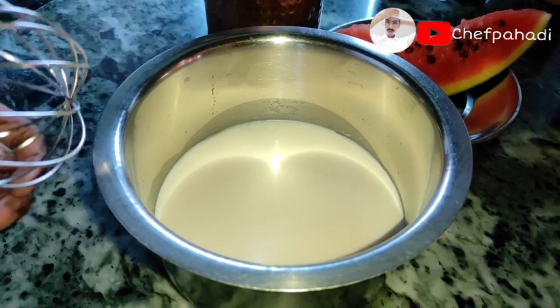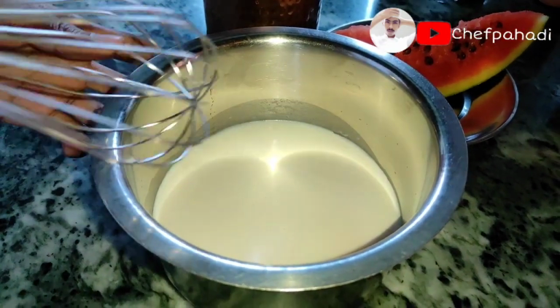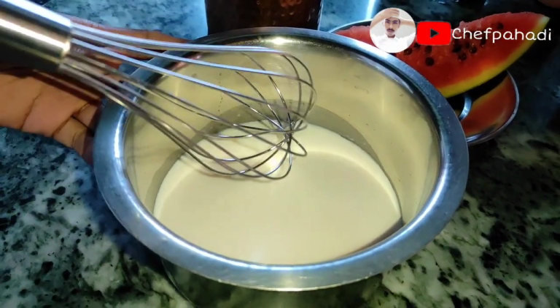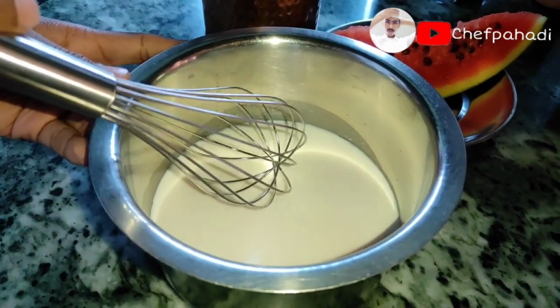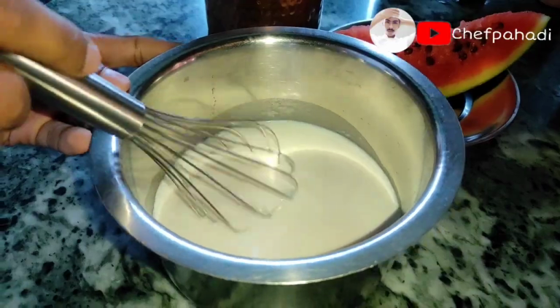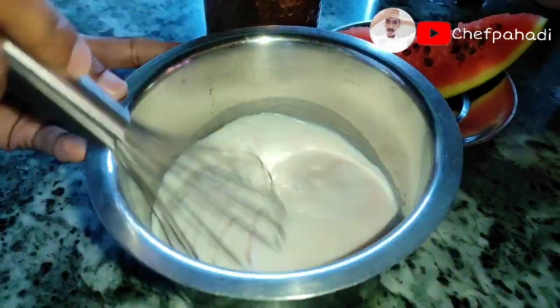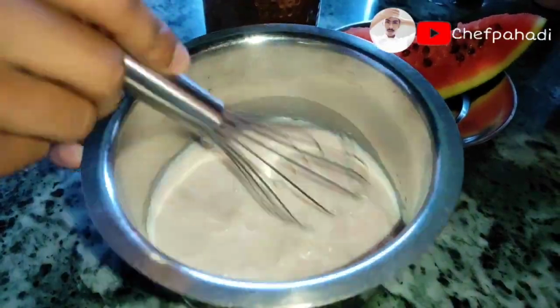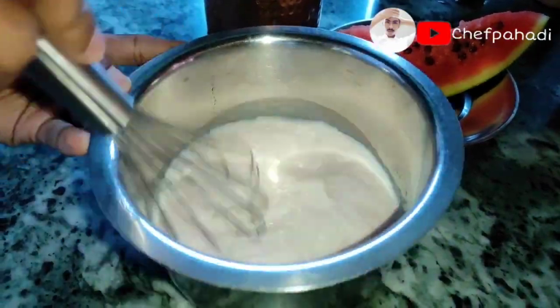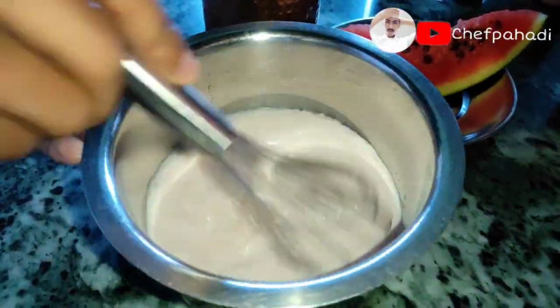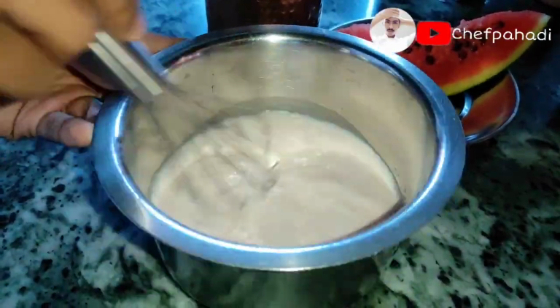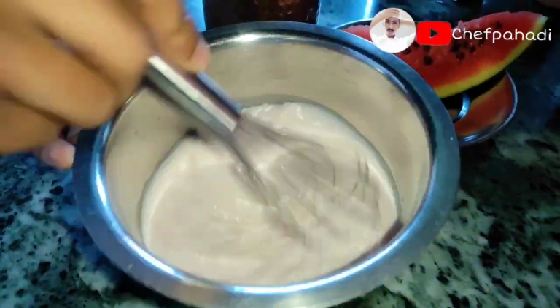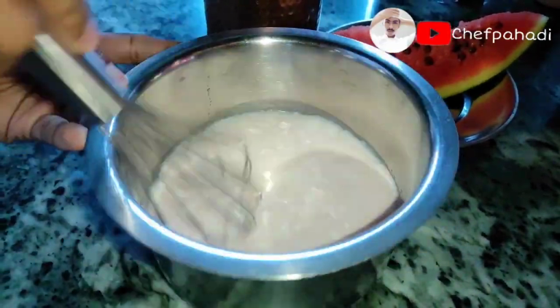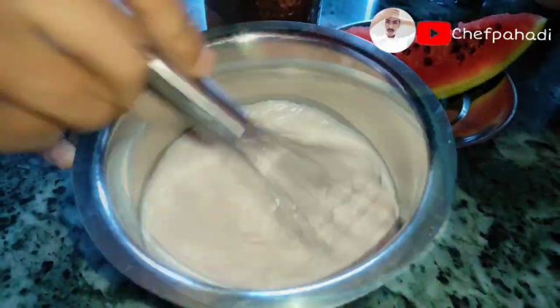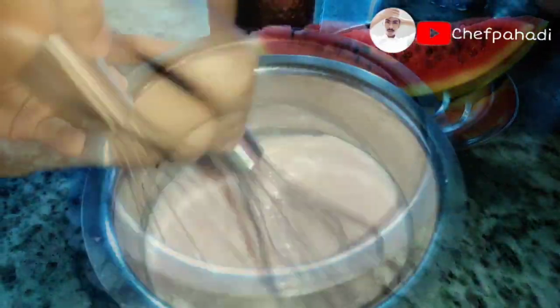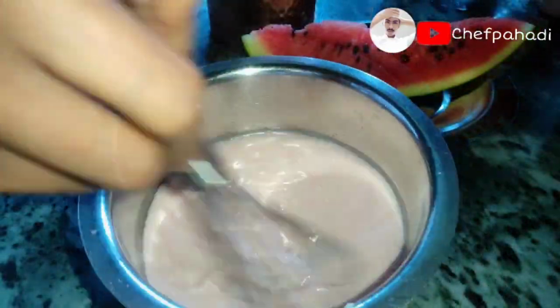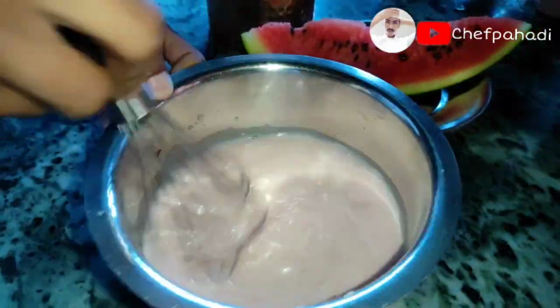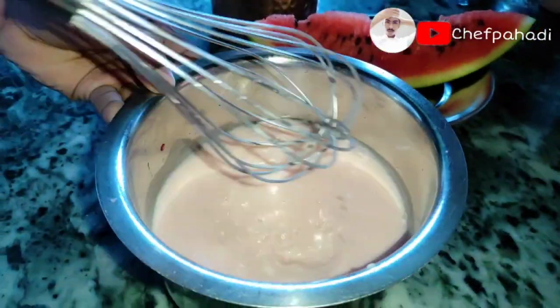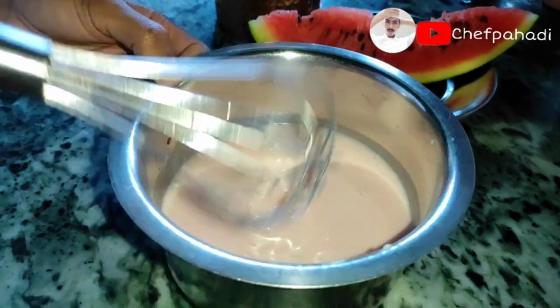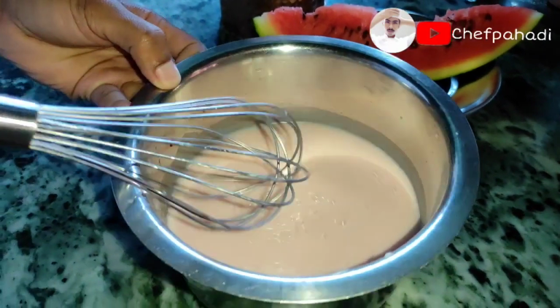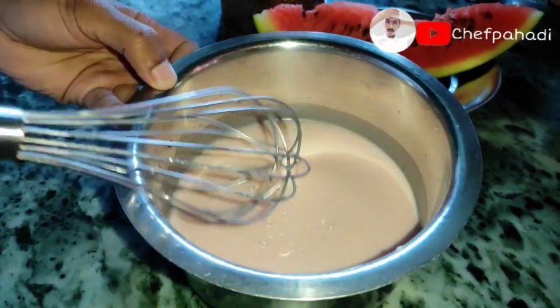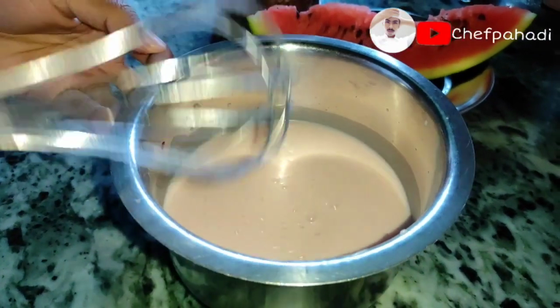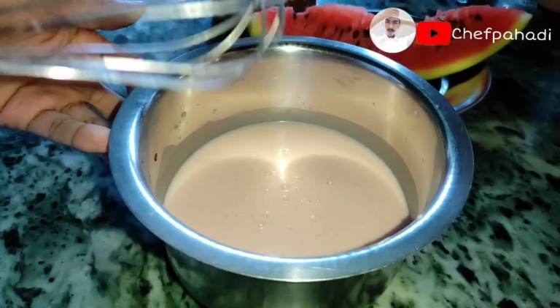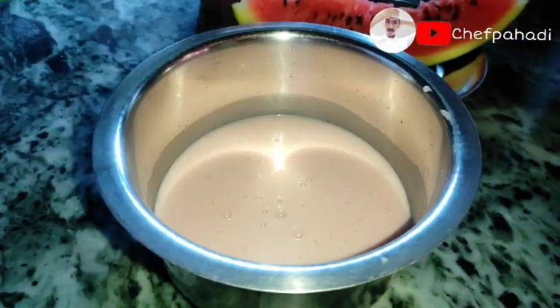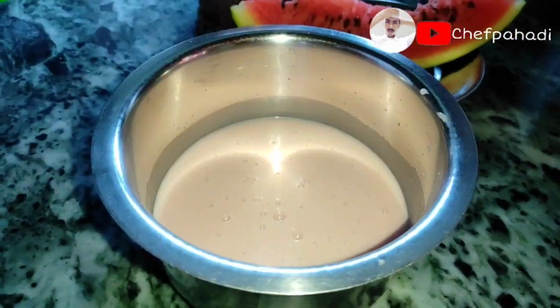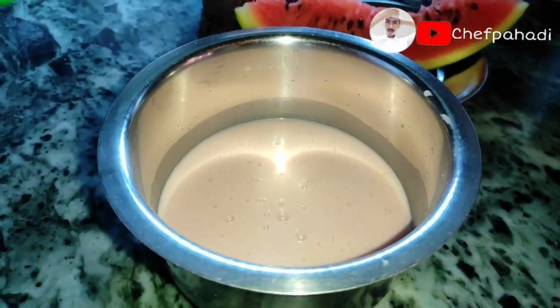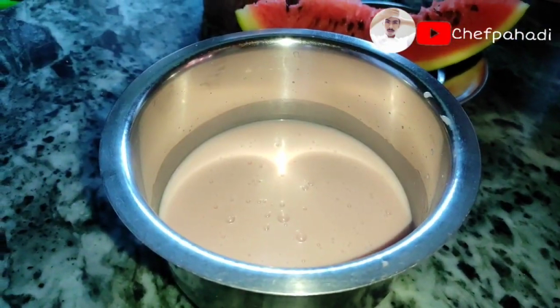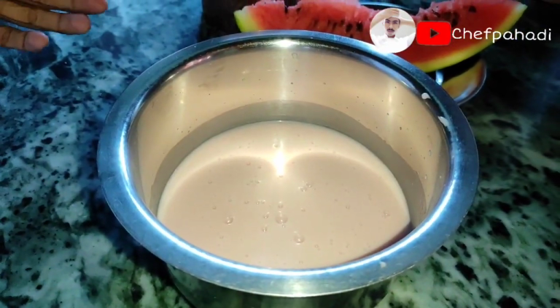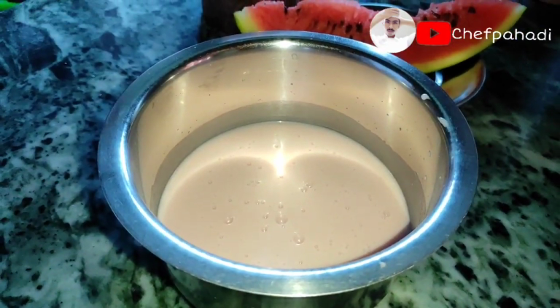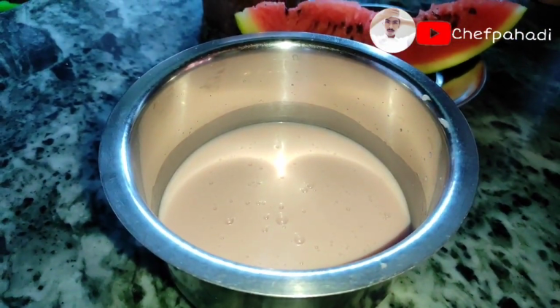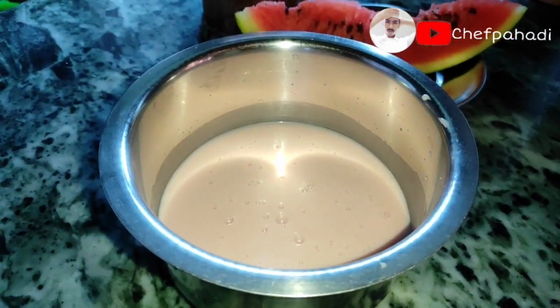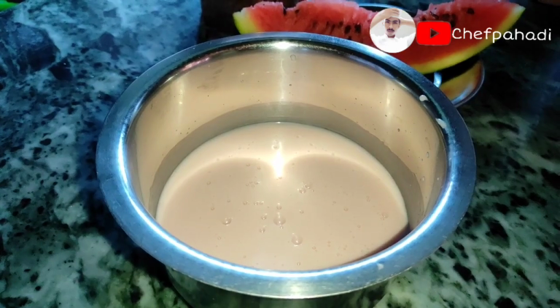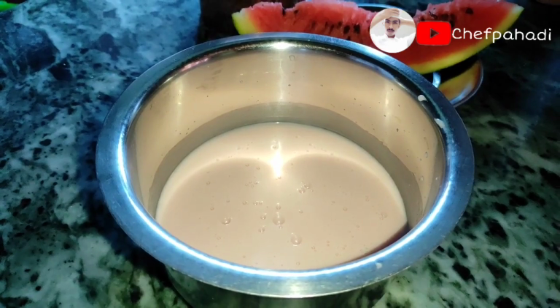Now we will mix it with a whisk. You can add ice in it — if you add ice, it will be better.